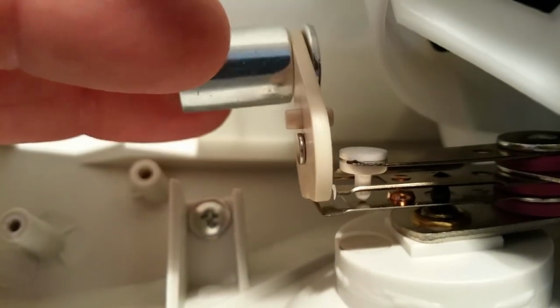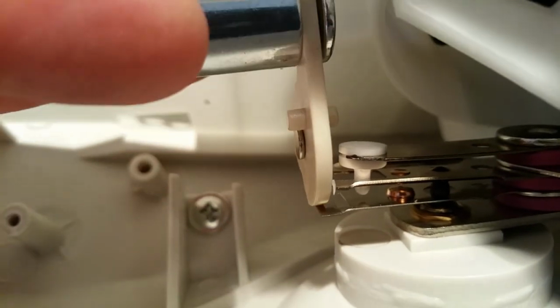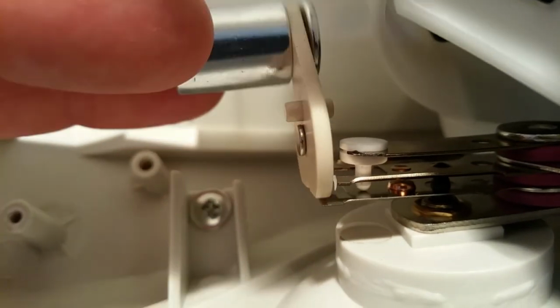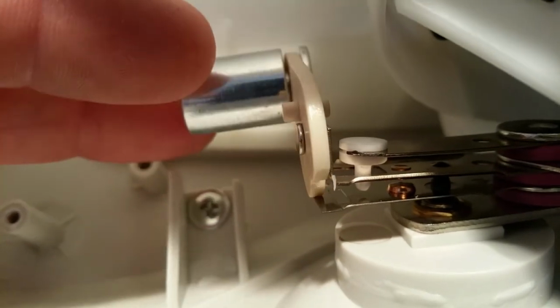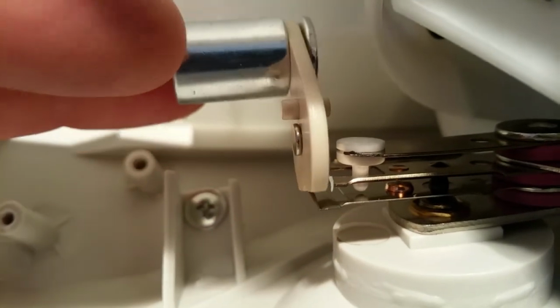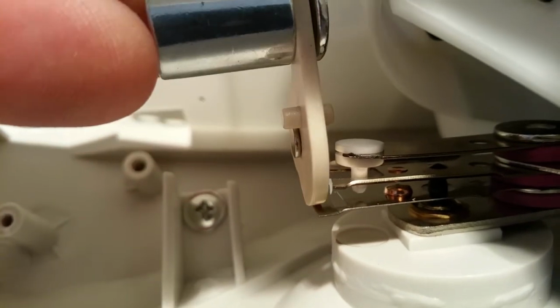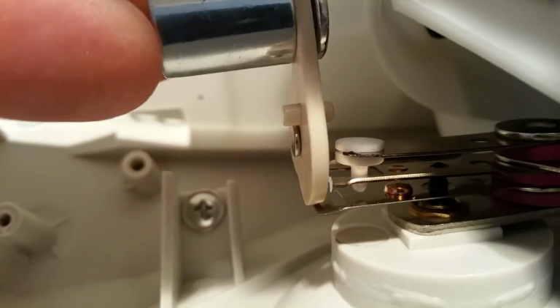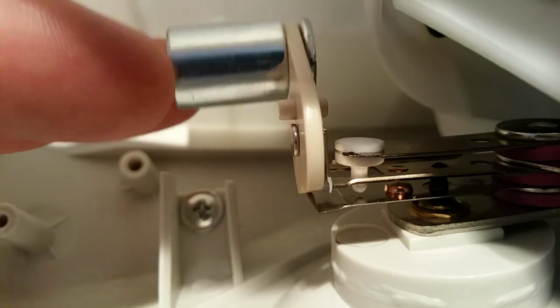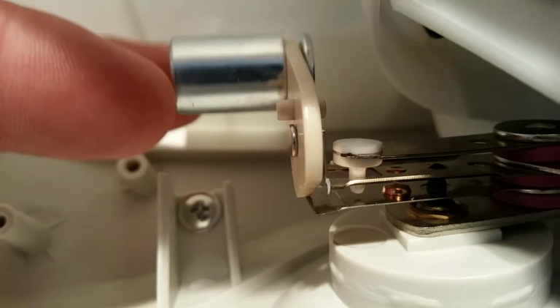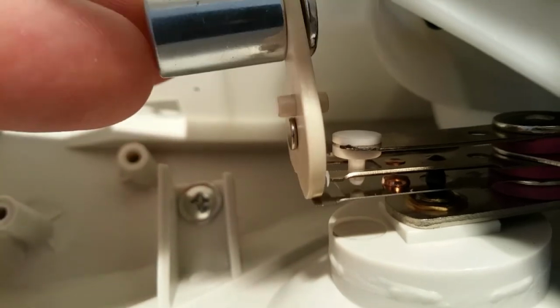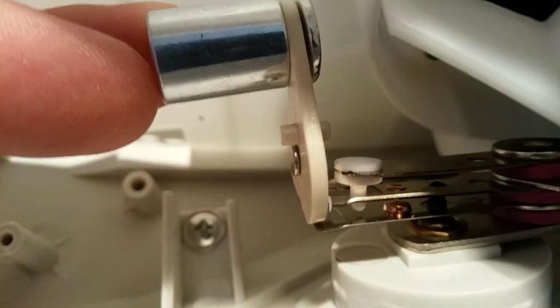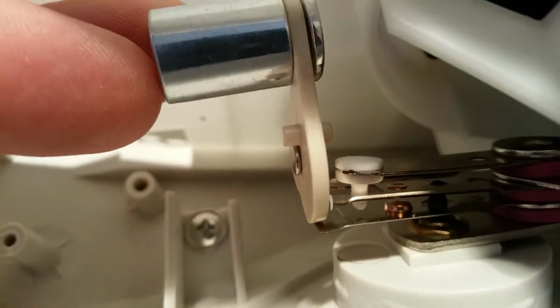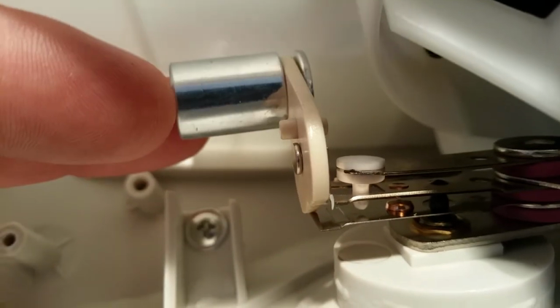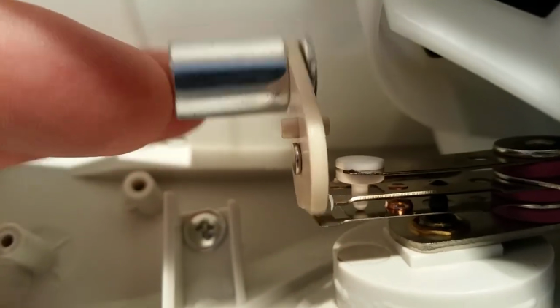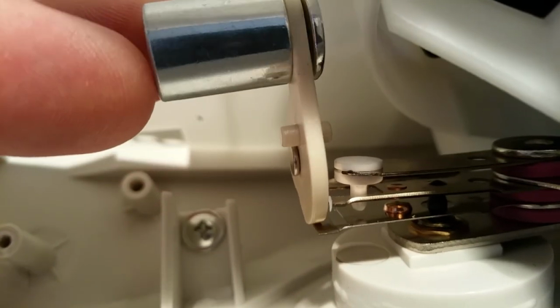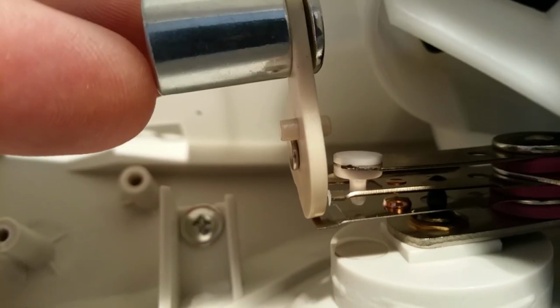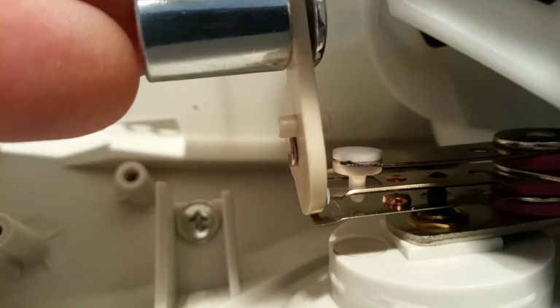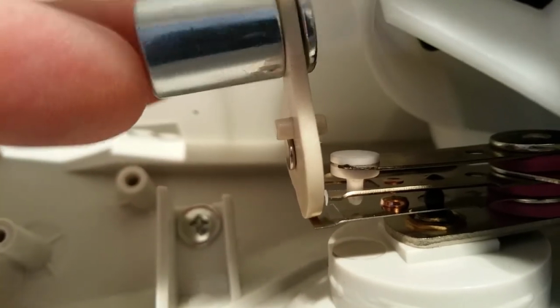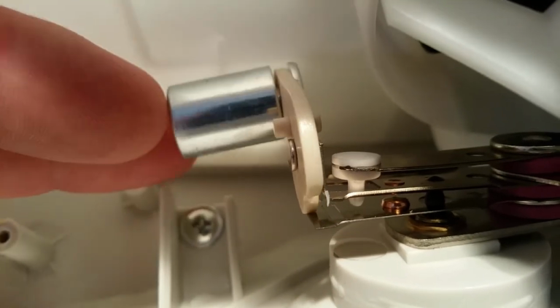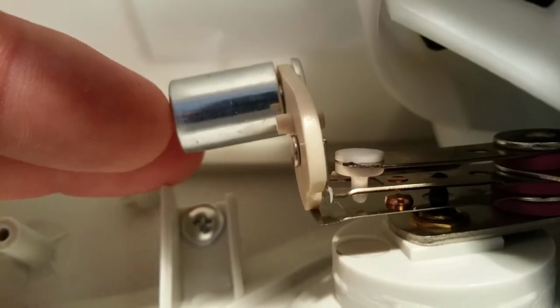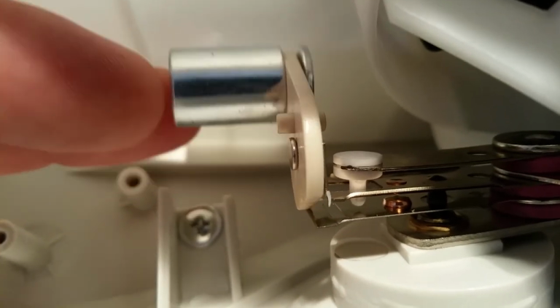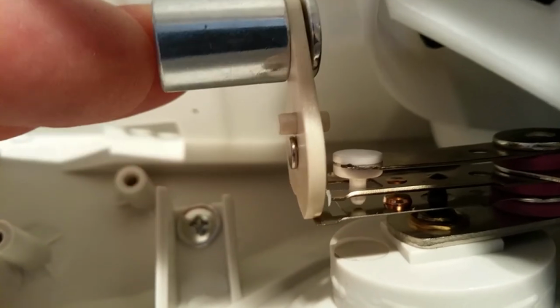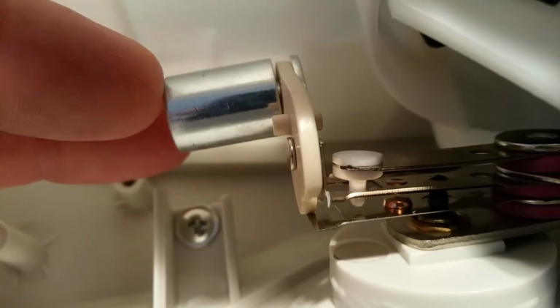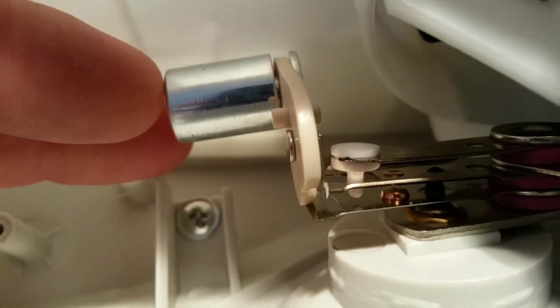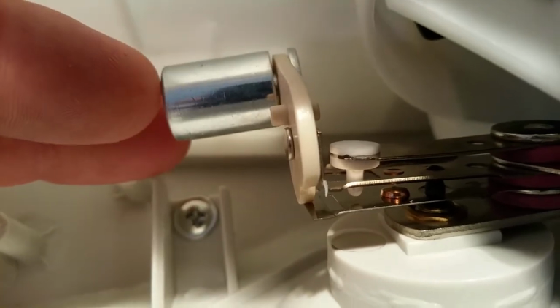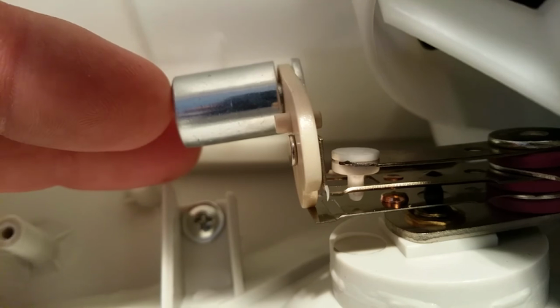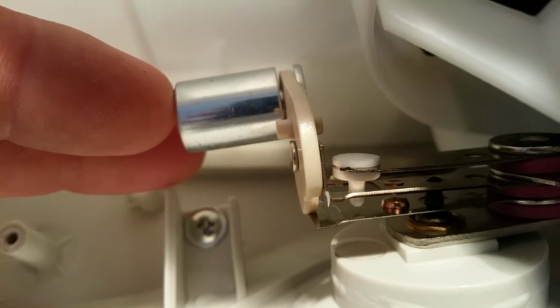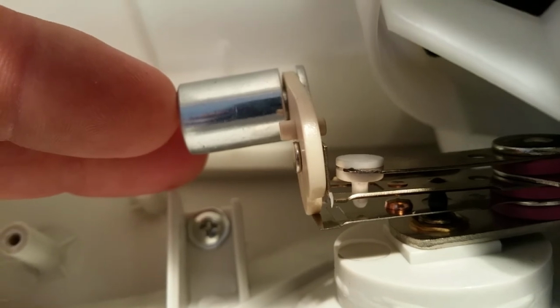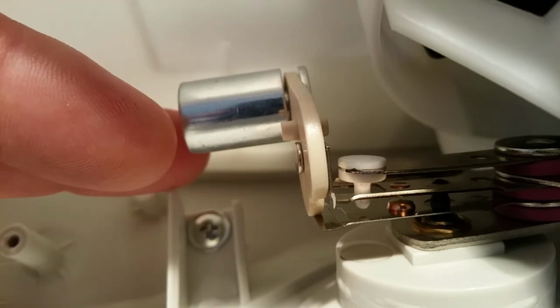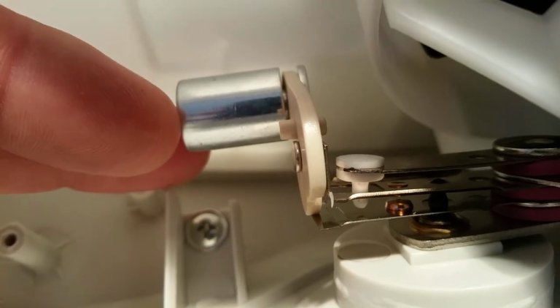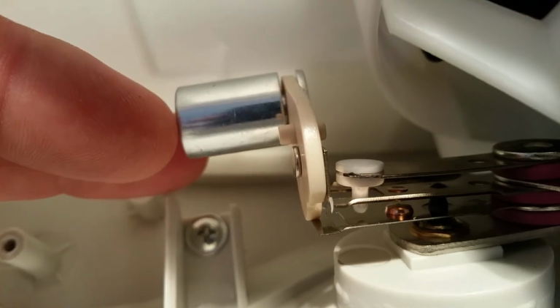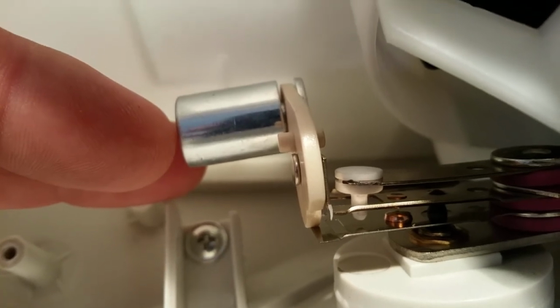You can see it causes that bi-metal plate to go up and down. If you tip it either direction, it's going to hold it and open the switch up and turn the heater off.